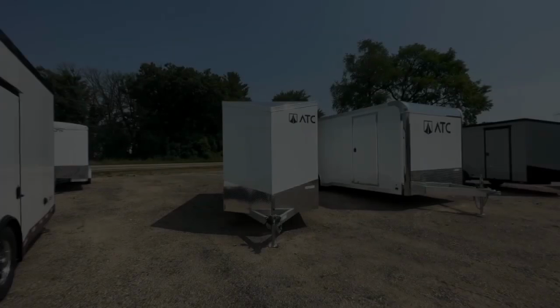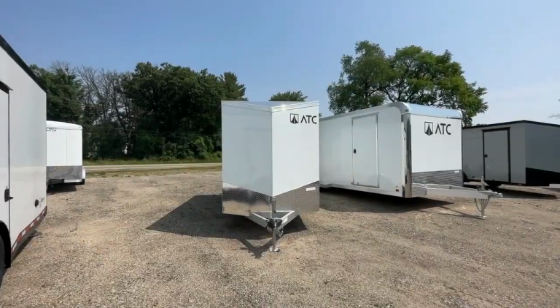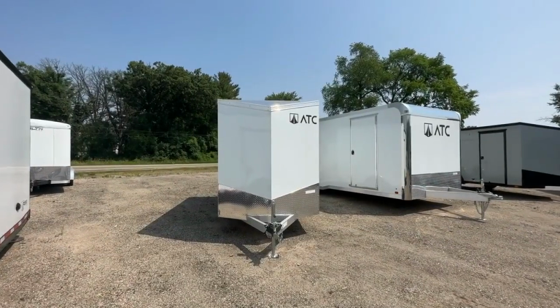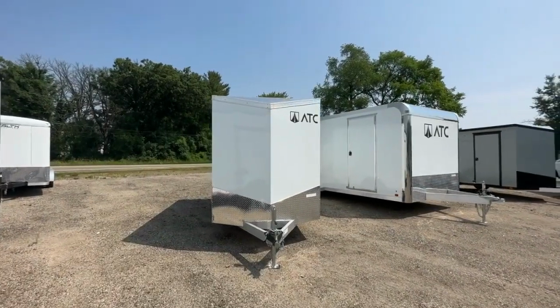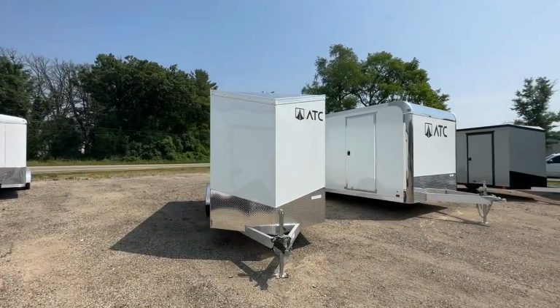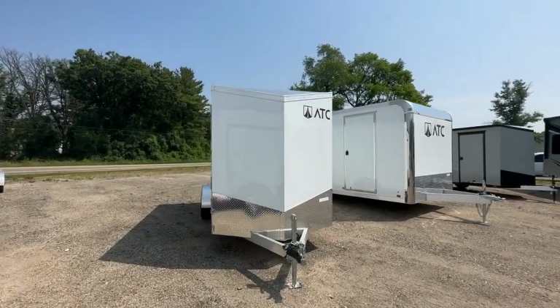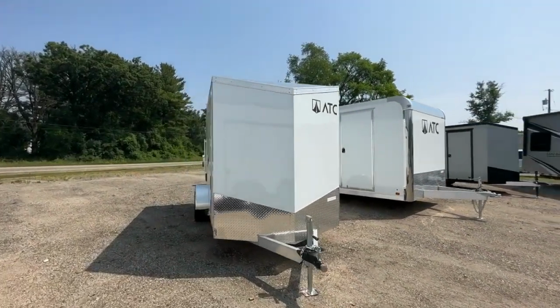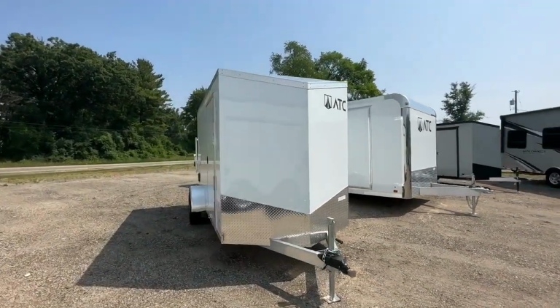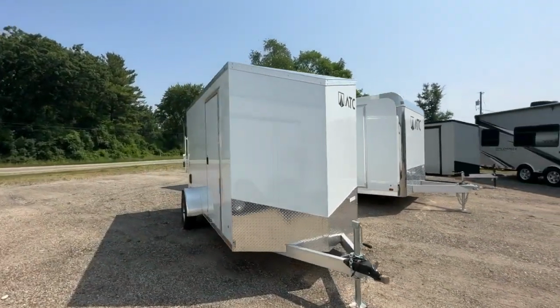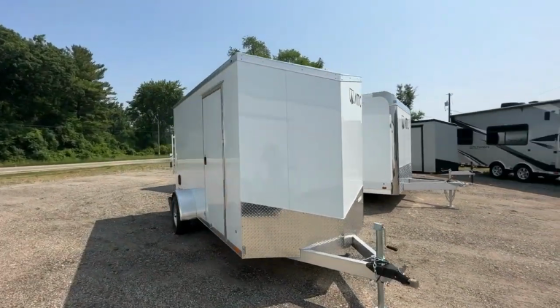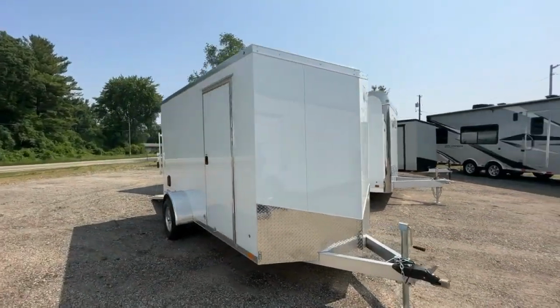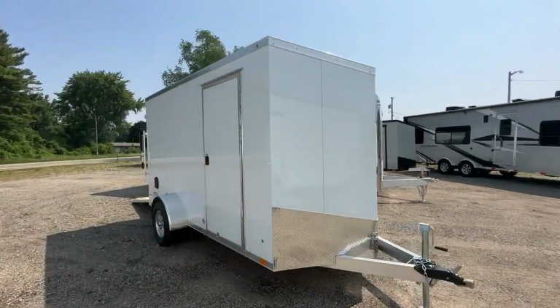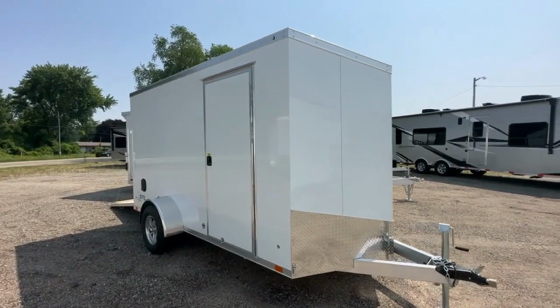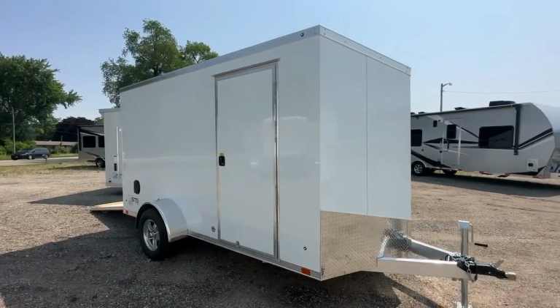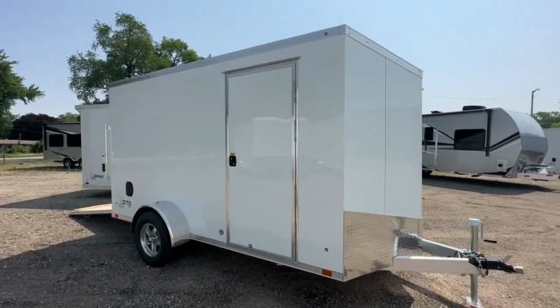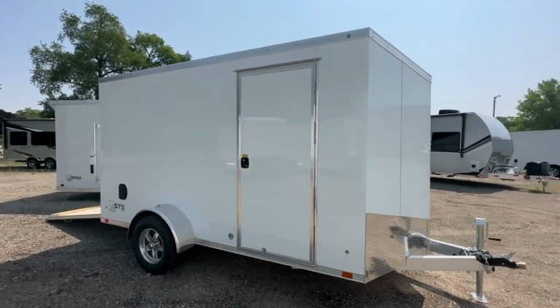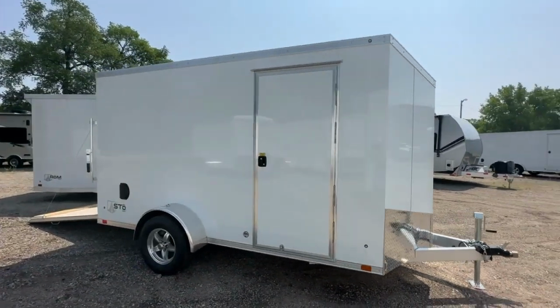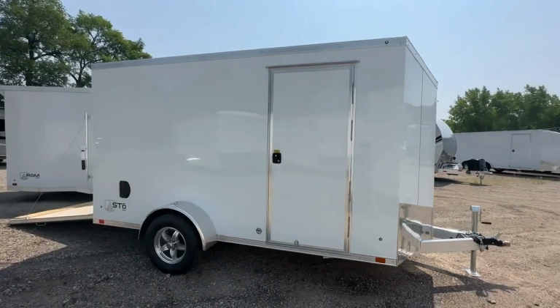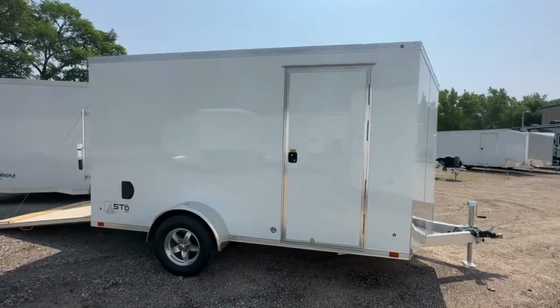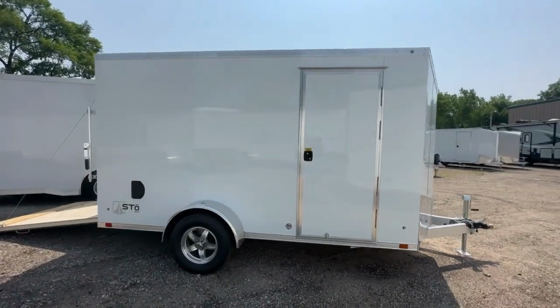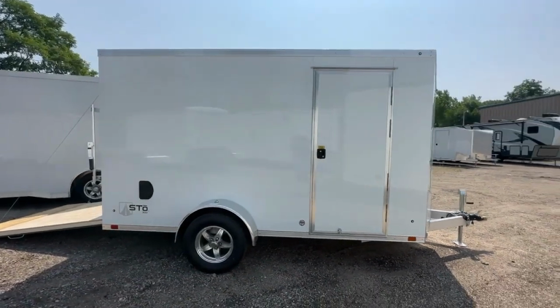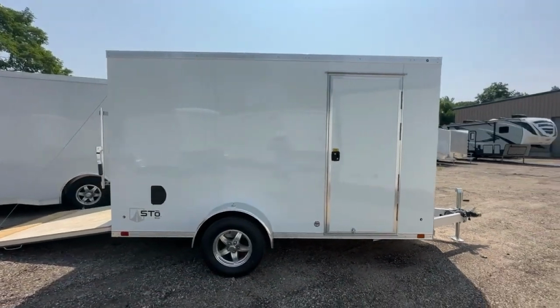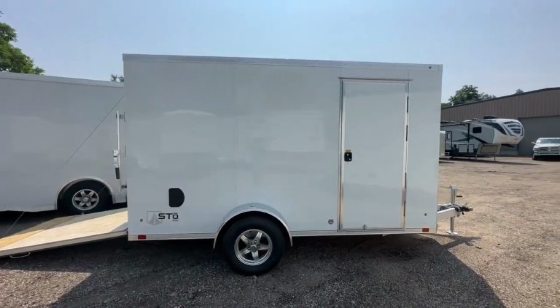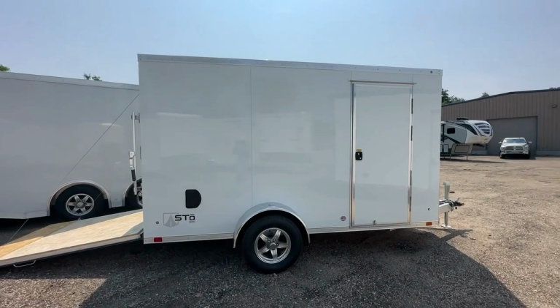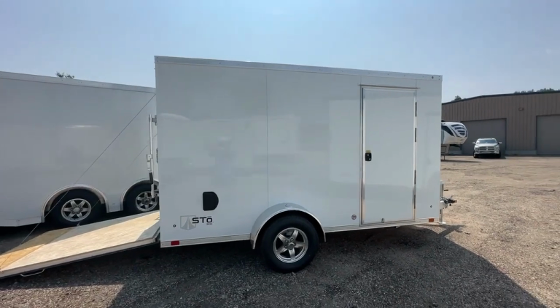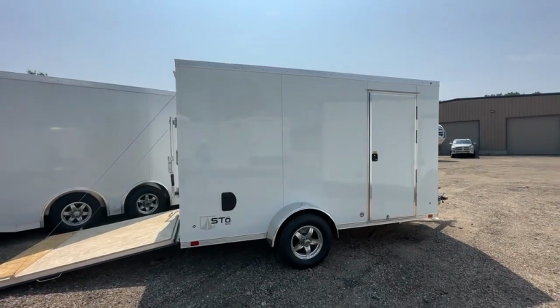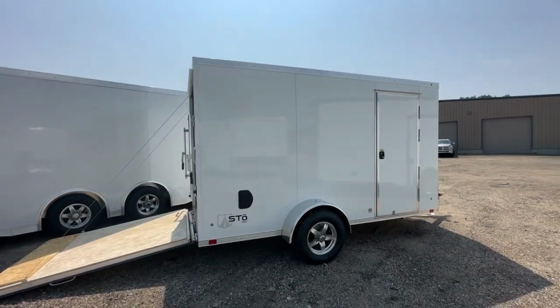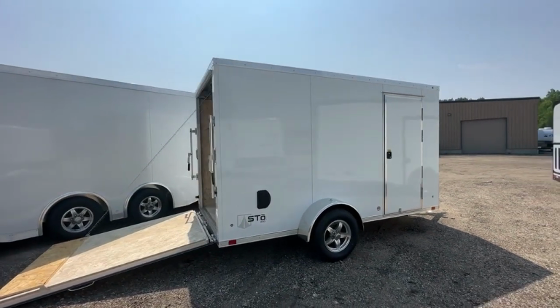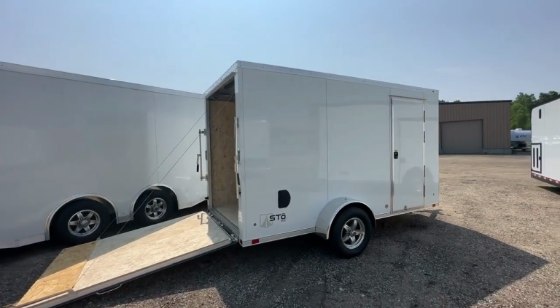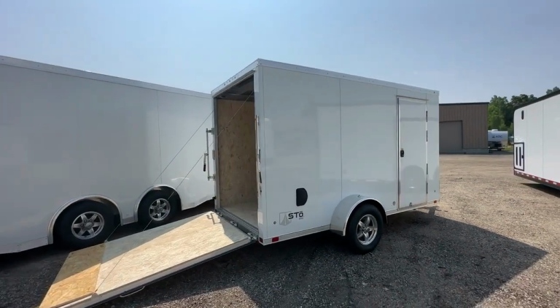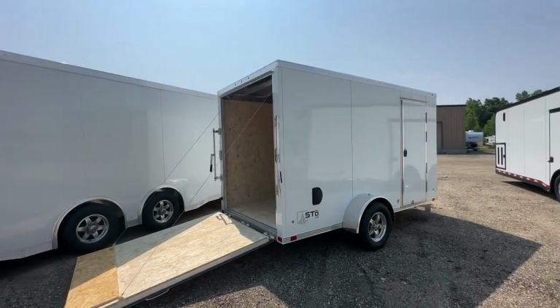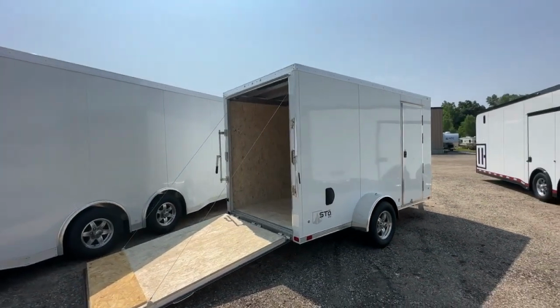Introducing the 2023 ATC Stowe 300, your ultimate trailer solution. Built to last, the ATC Stowe 300 boasts a durable aluminum all-tube construction, ensuring longevity and lightweight towing.